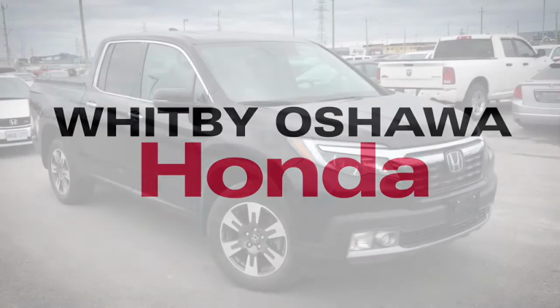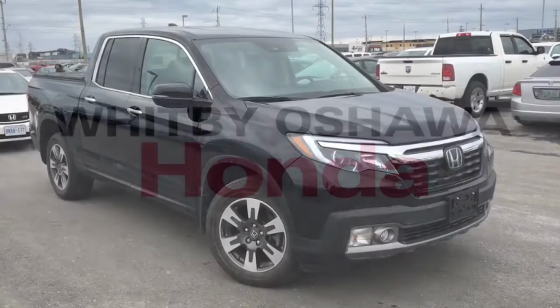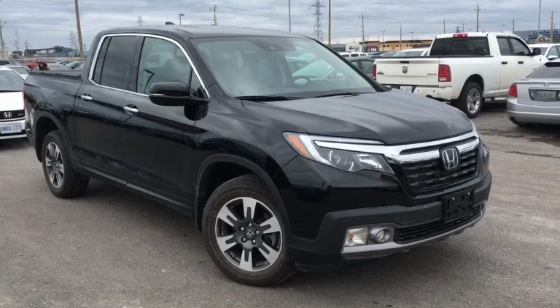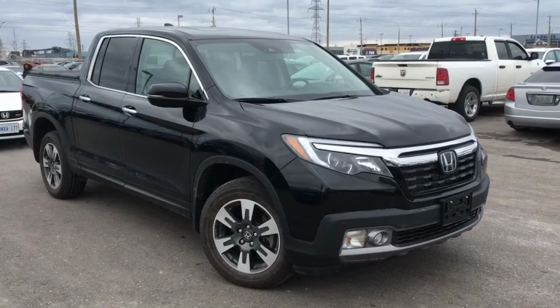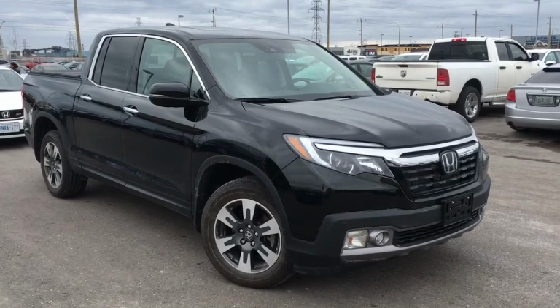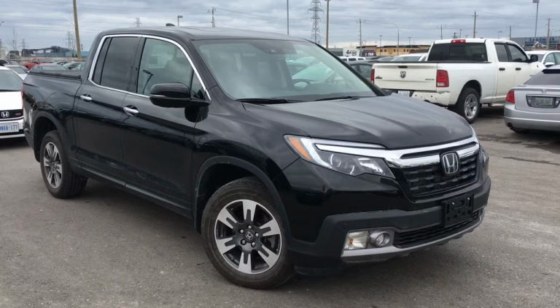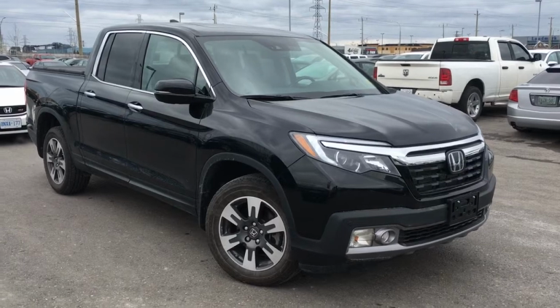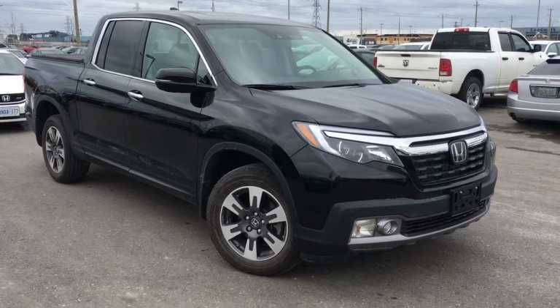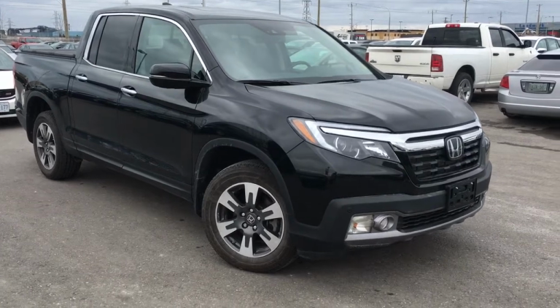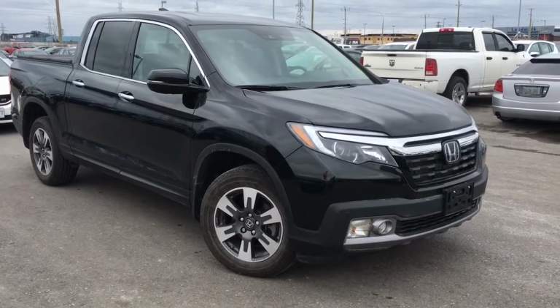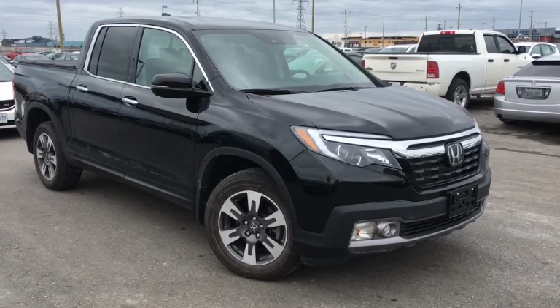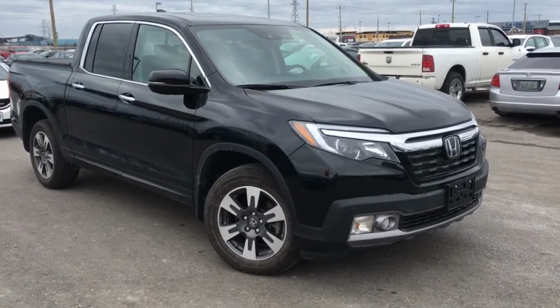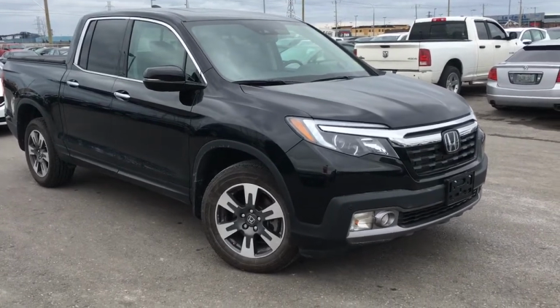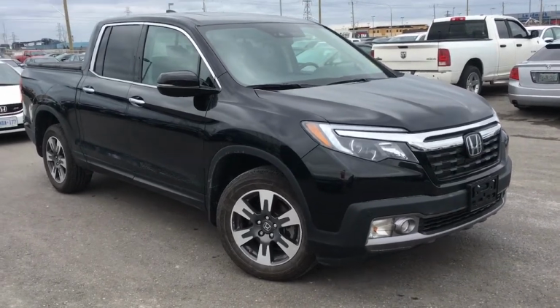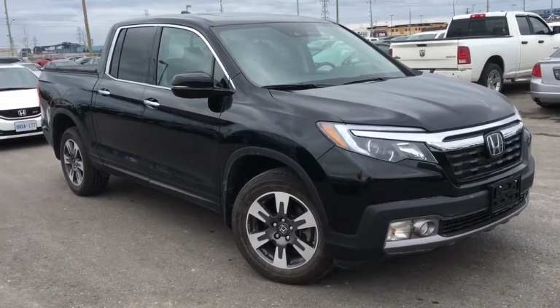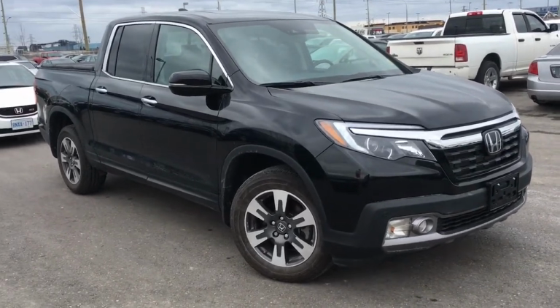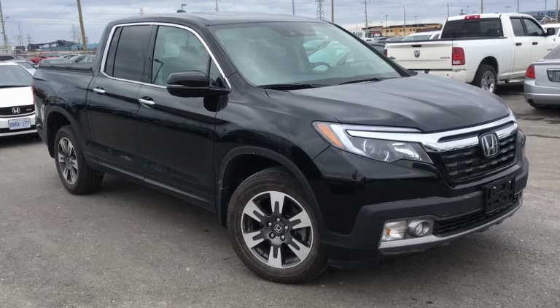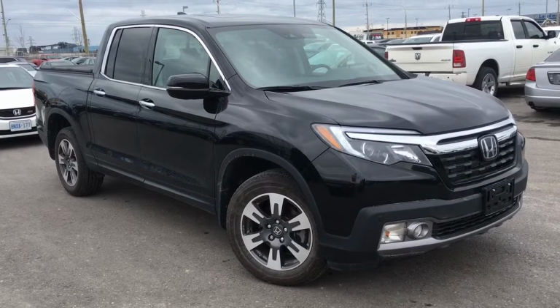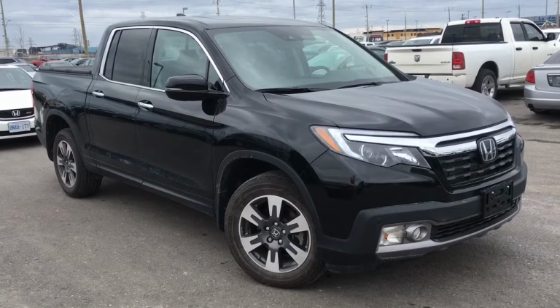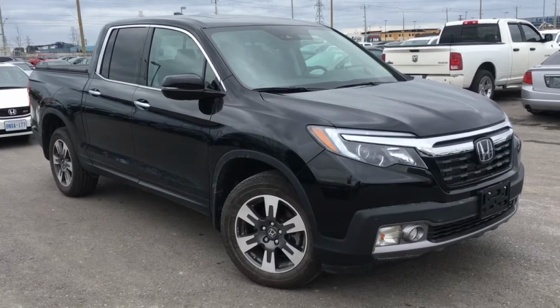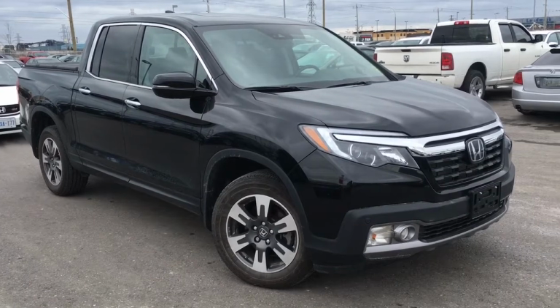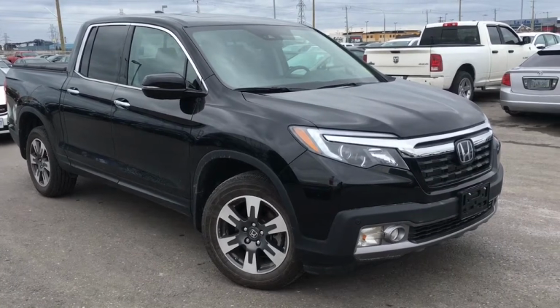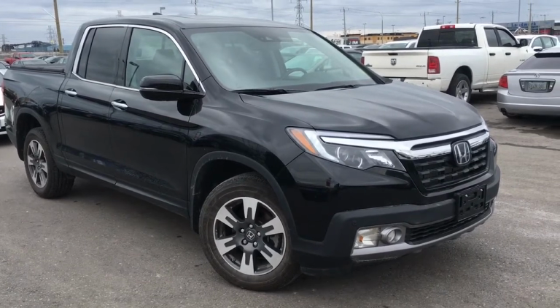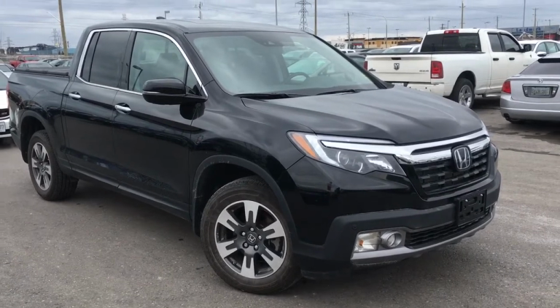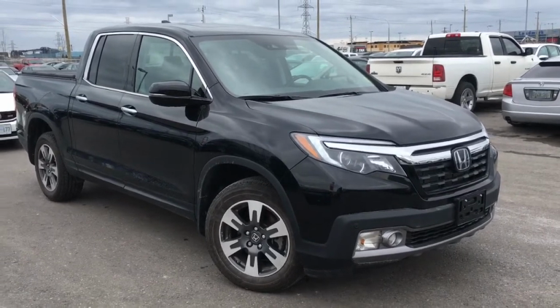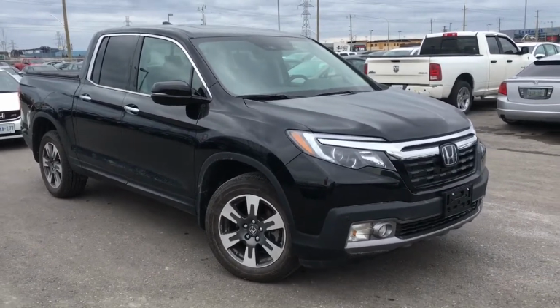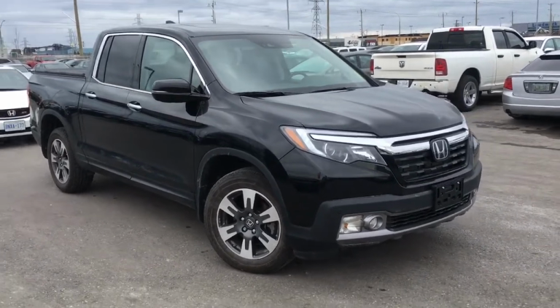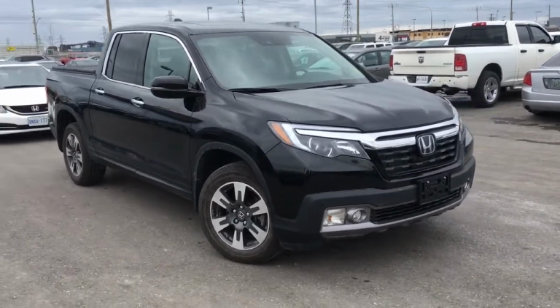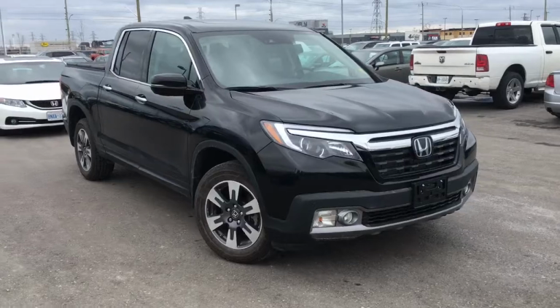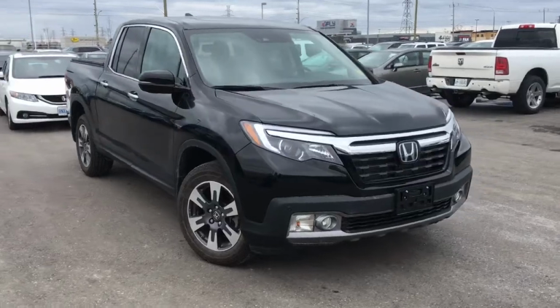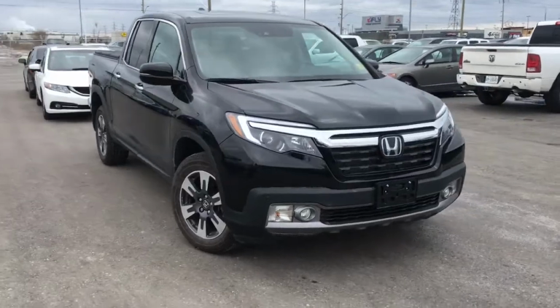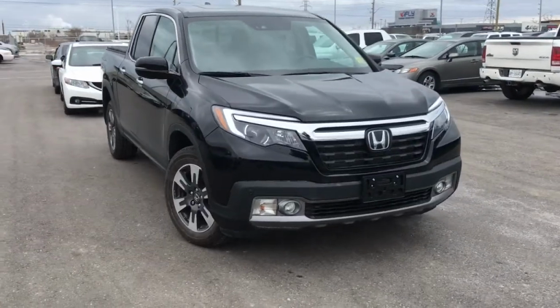Hello and welcome to another walk around video. I'm Justin here at Whitby Oshawa Honda, where we've got city deals with a country feel. Today we're checking out this 2017 Honda Ridgeline in the Touring trim level with the Crystal Black Pearl finish, and this particular model comes to us today with a clean Carfax report.